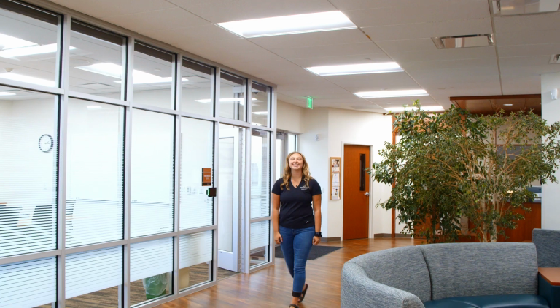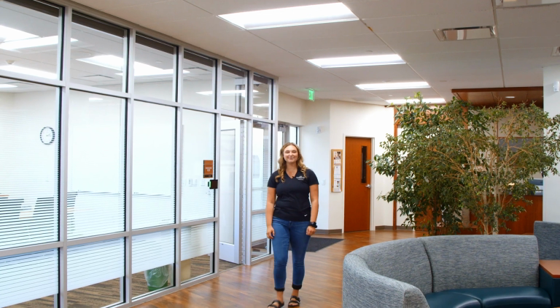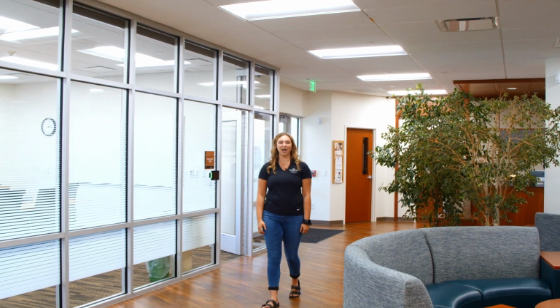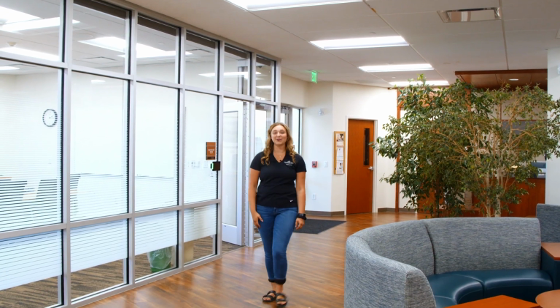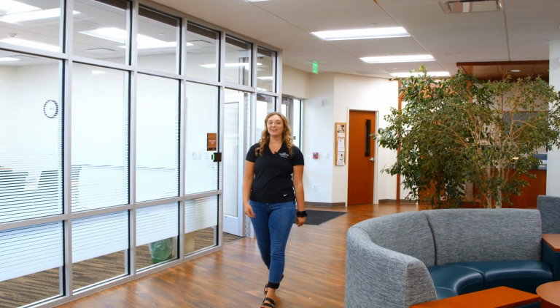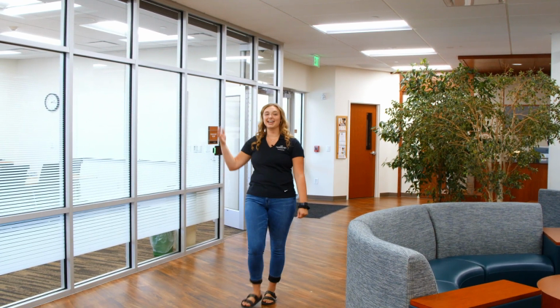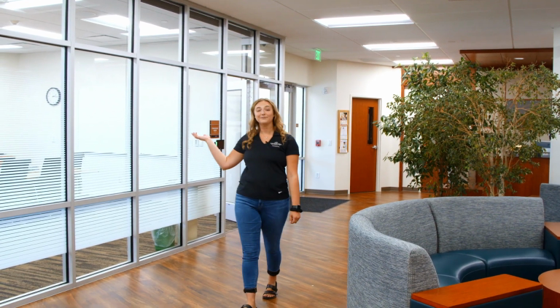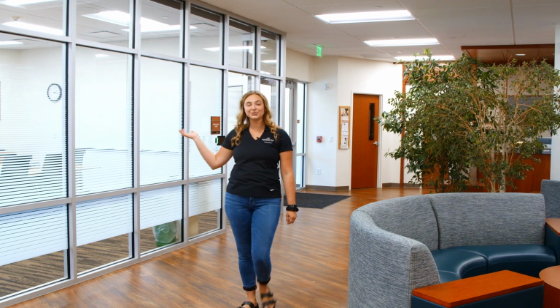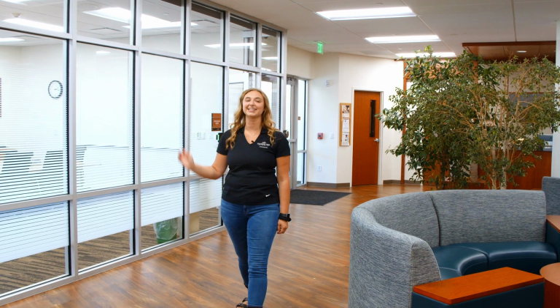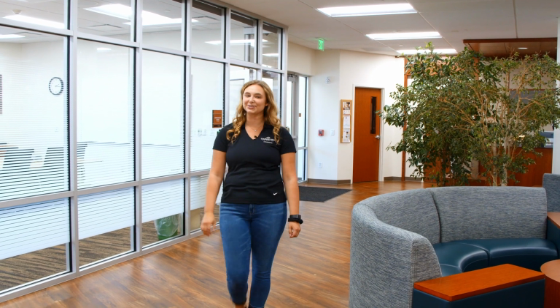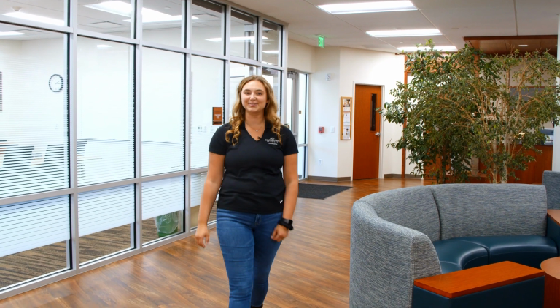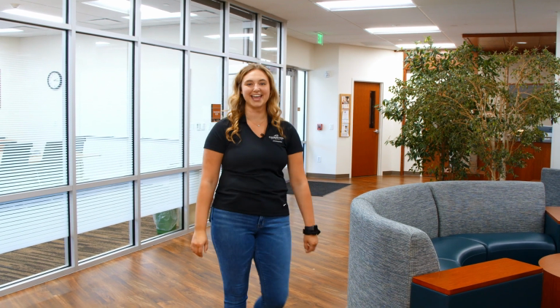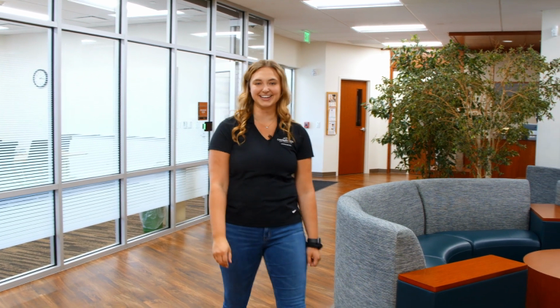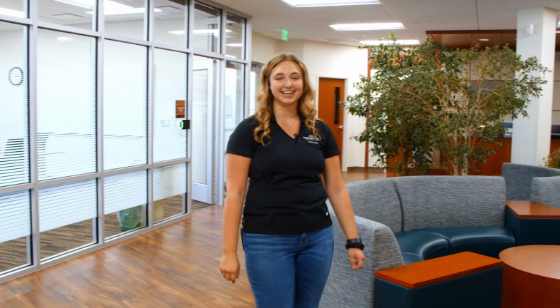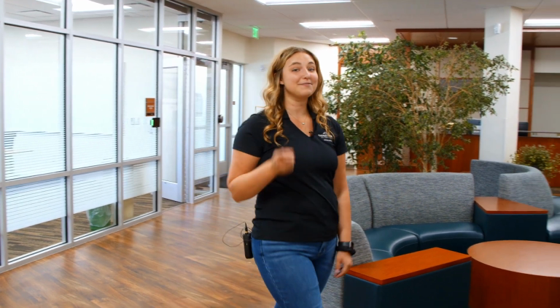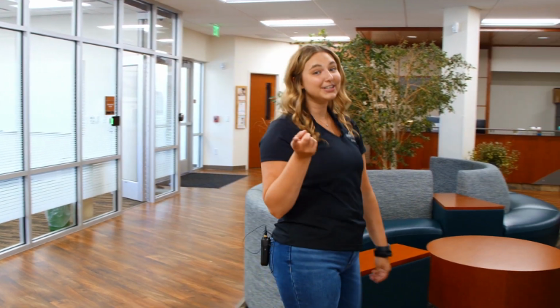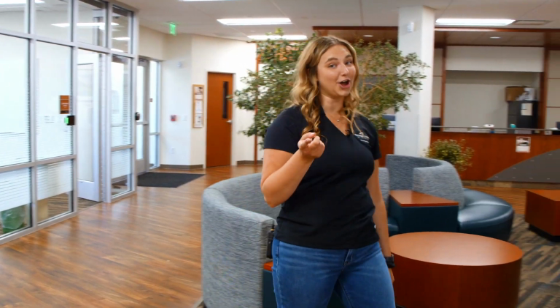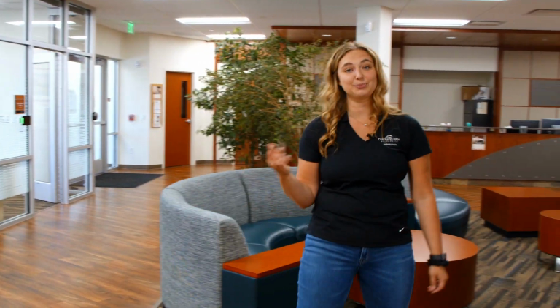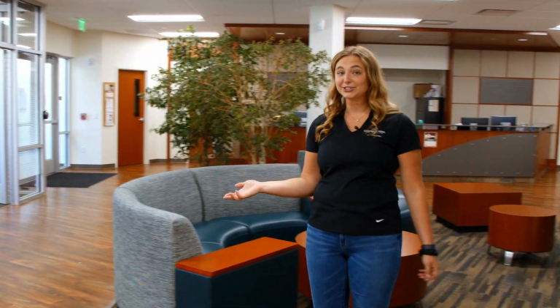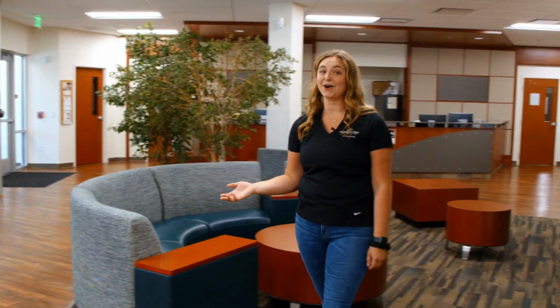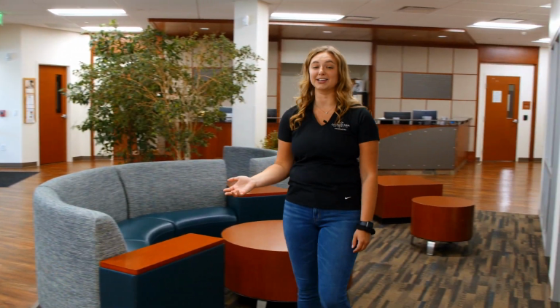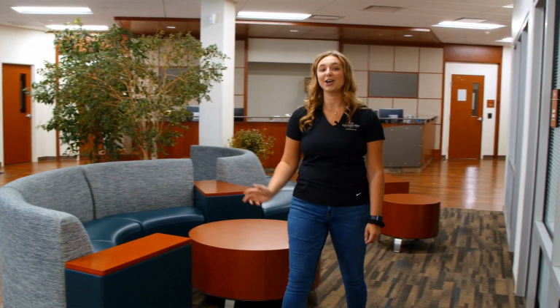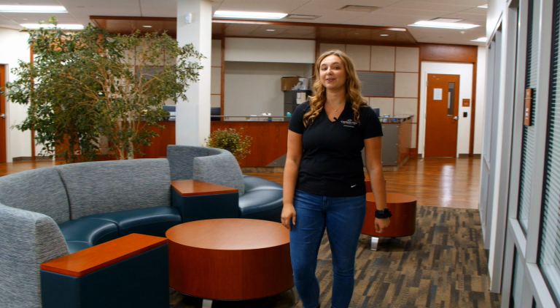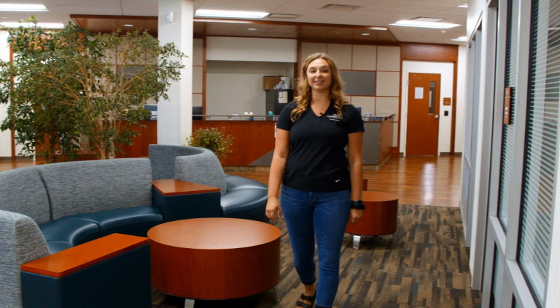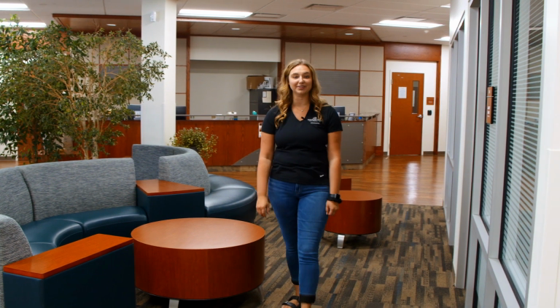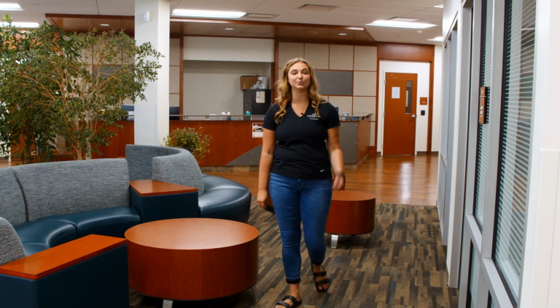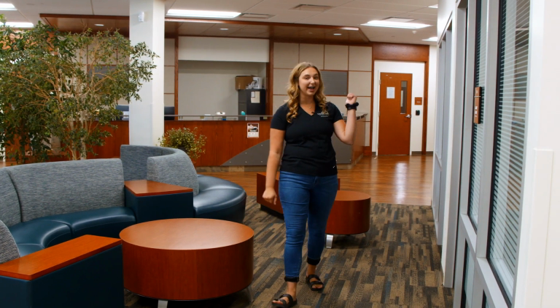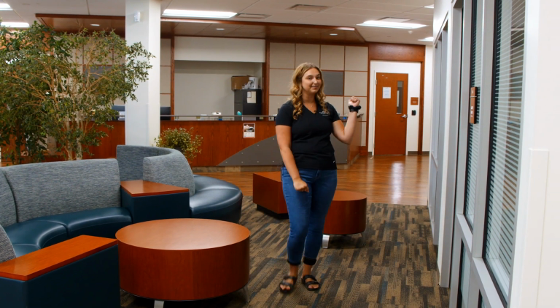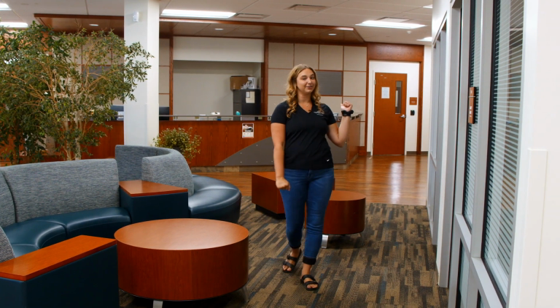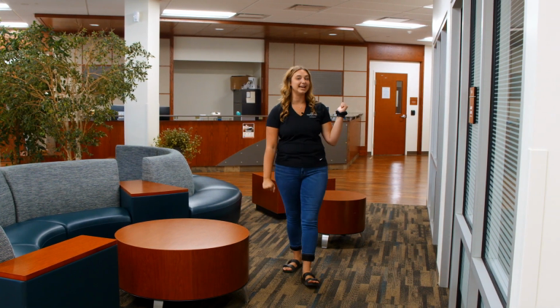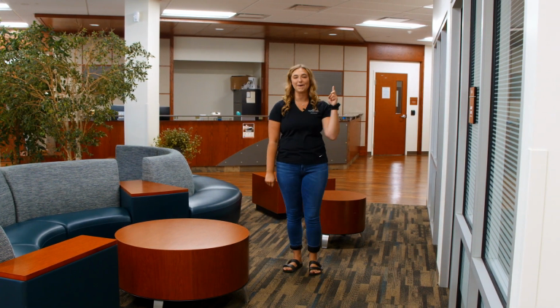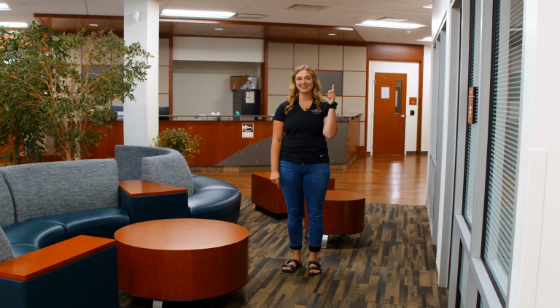This is the main lobby where you can find a conference room and additional group study areas. If you ever need to talk to your professor or advisor, you can find their offices right past the main front desk or upstairs.